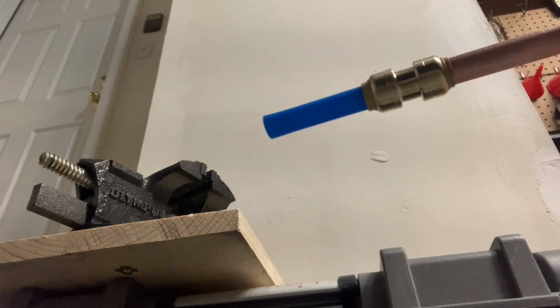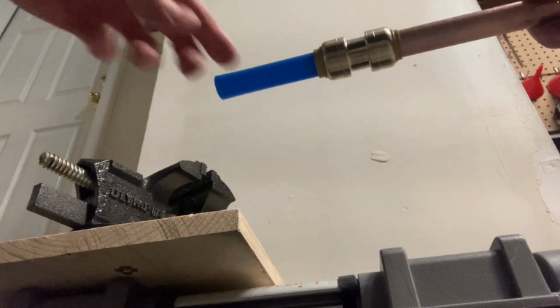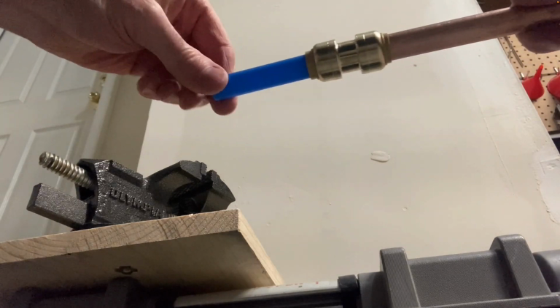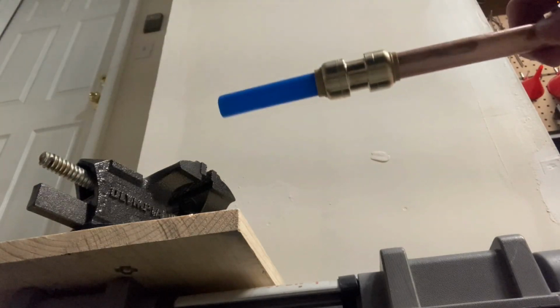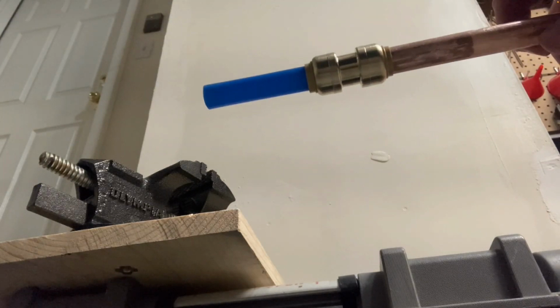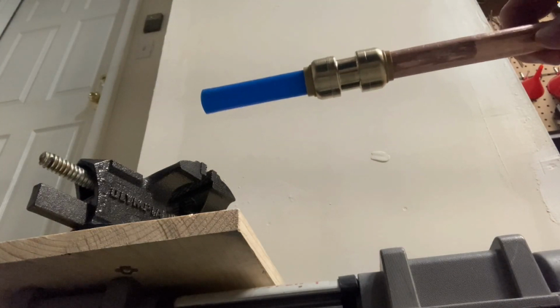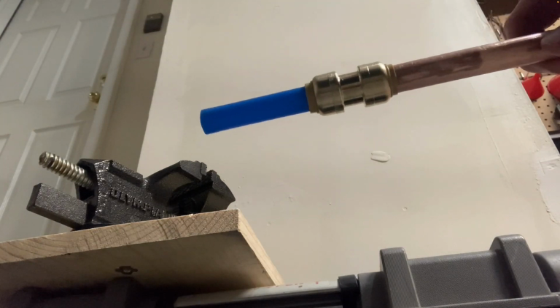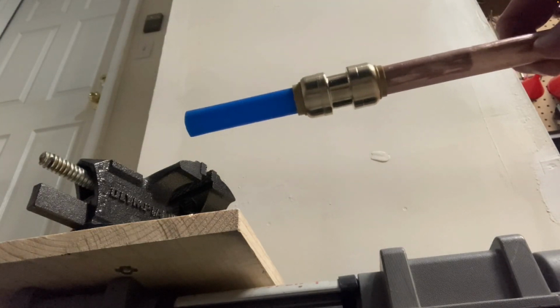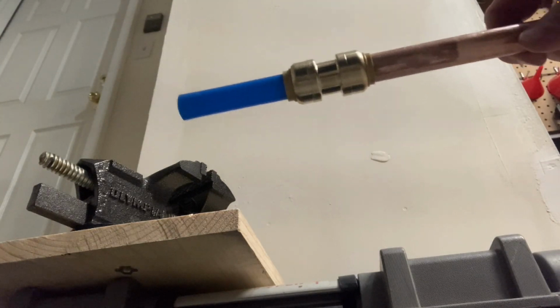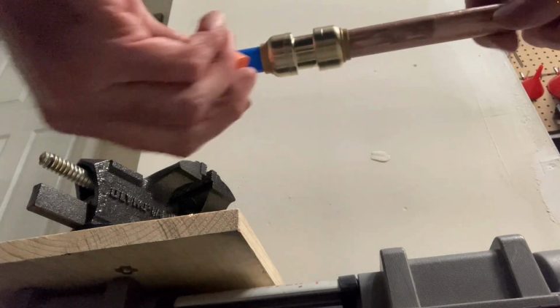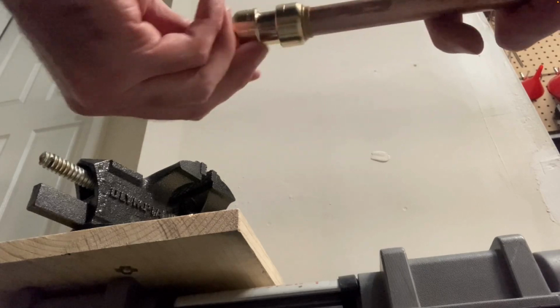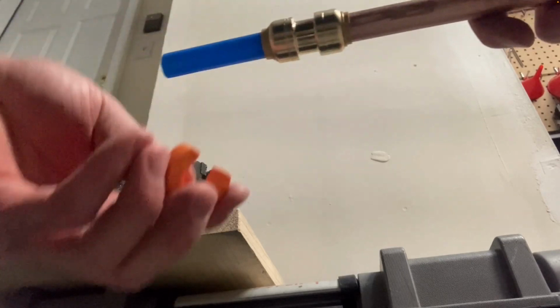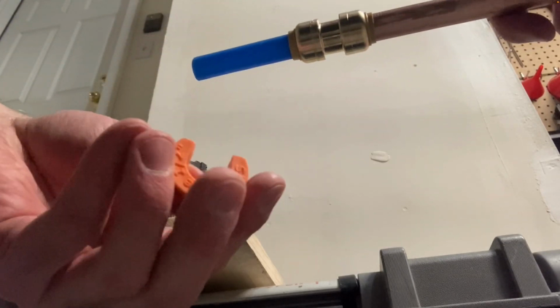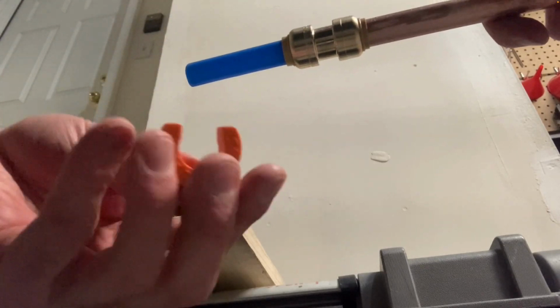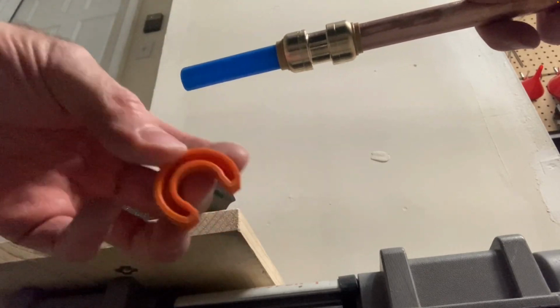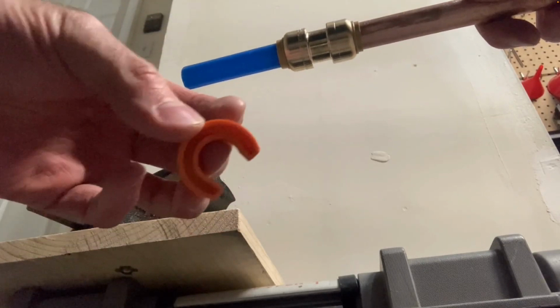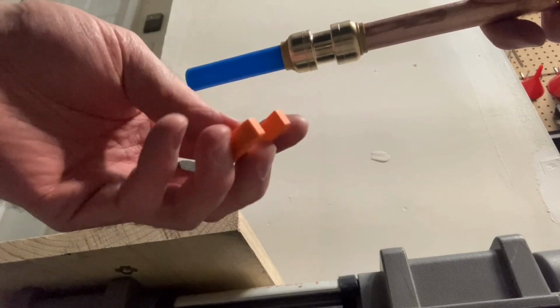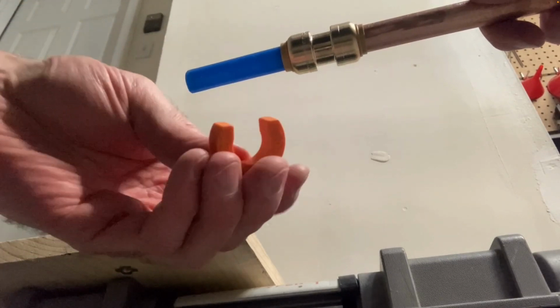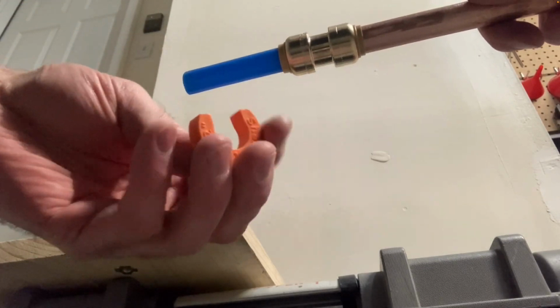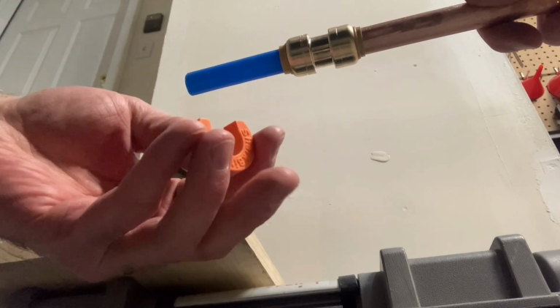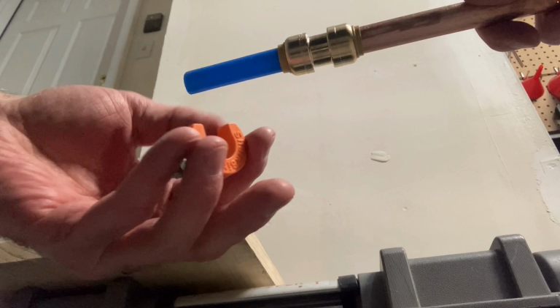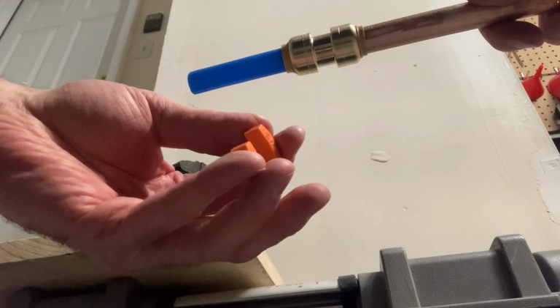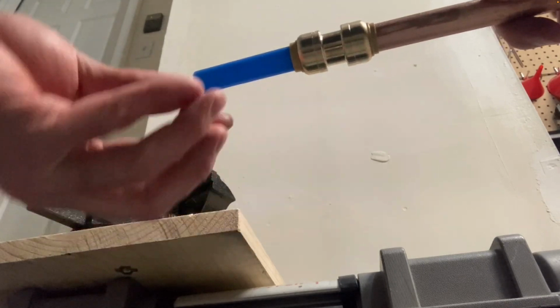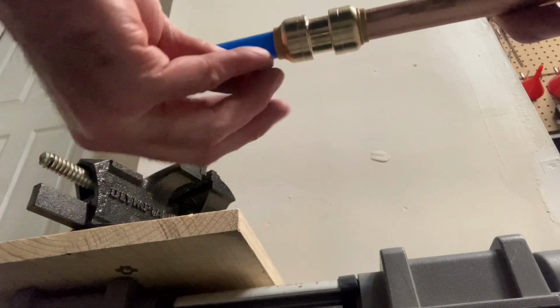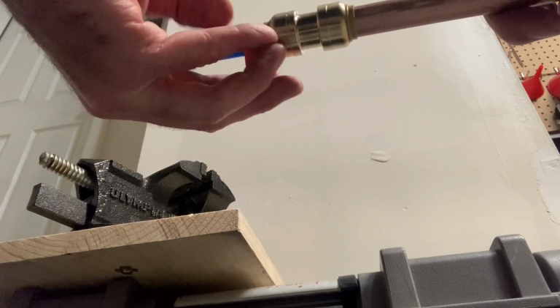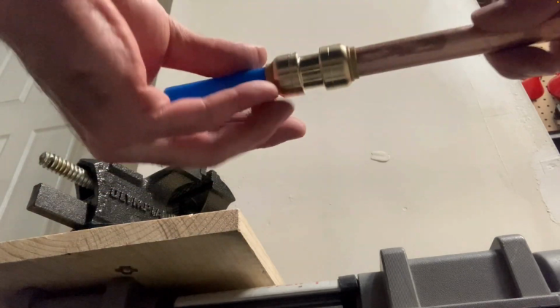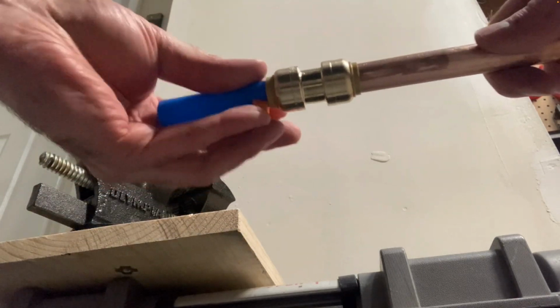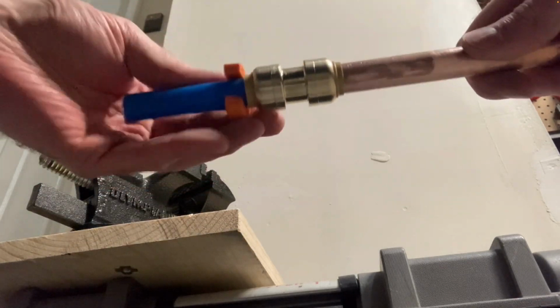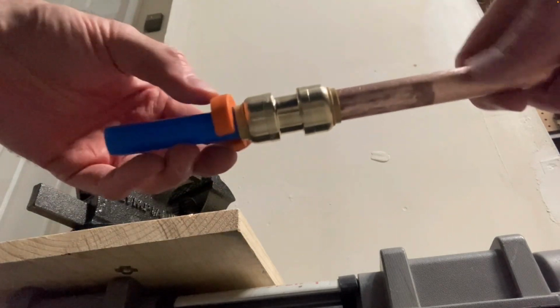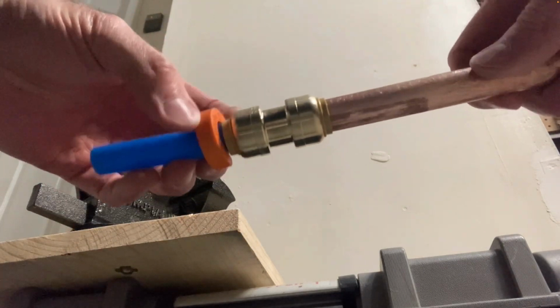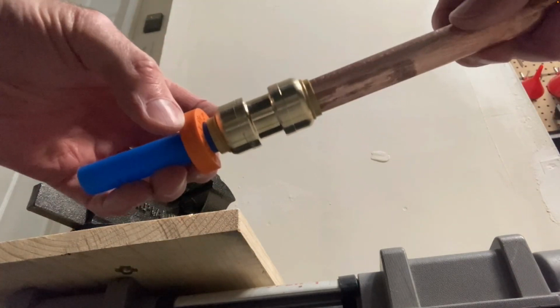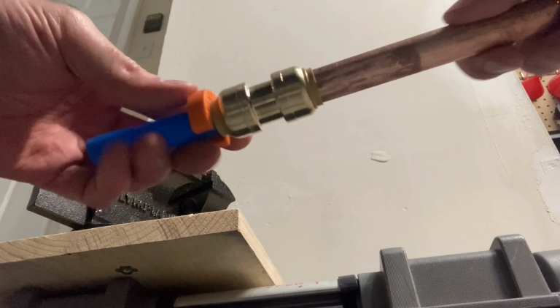That's also how you cut pex pipe — with the tubing cutter, which makes a nice straight cut. Now, to remove these fittings, you need one of these removal tools, or you can use an adjustable wrench if you don't have the removal tool.